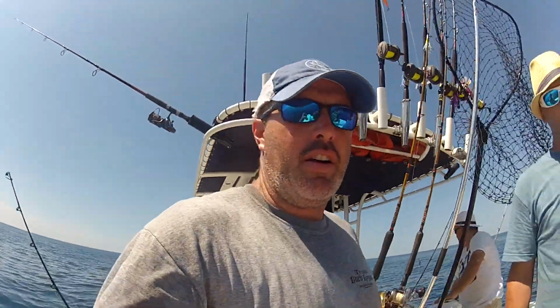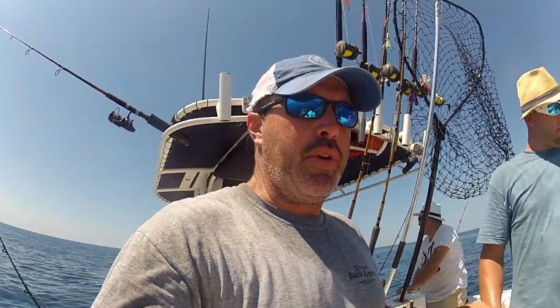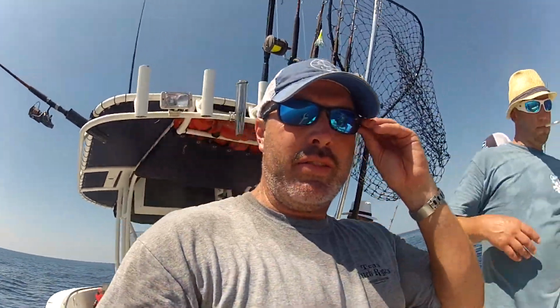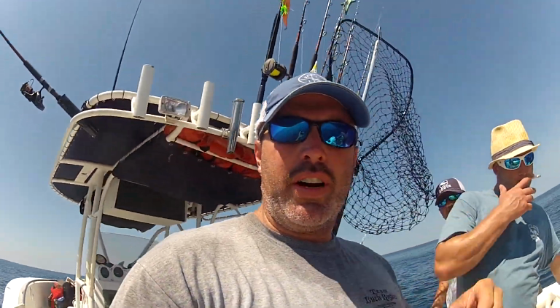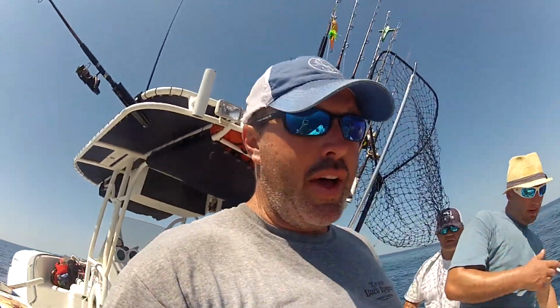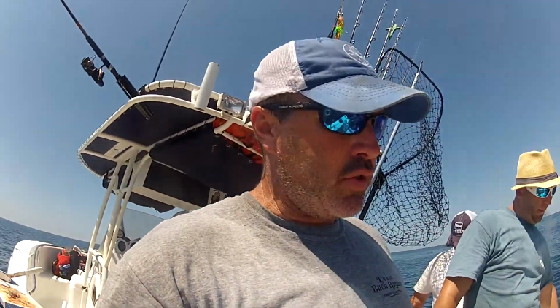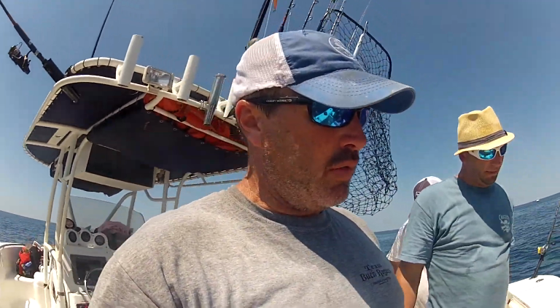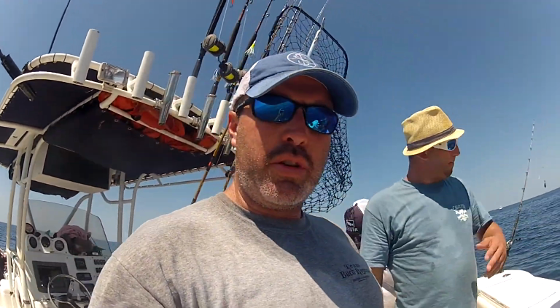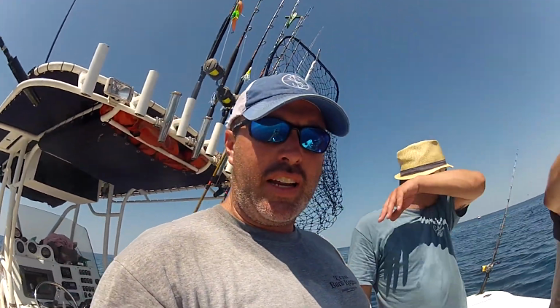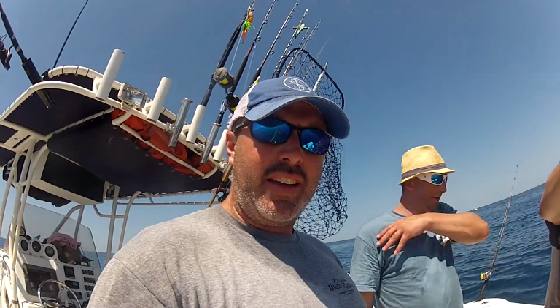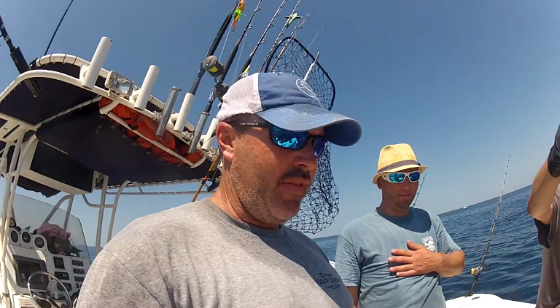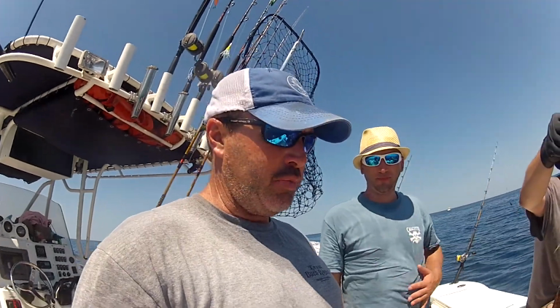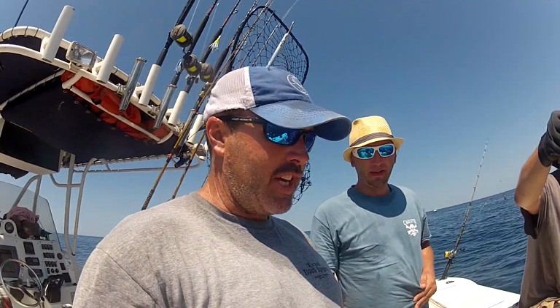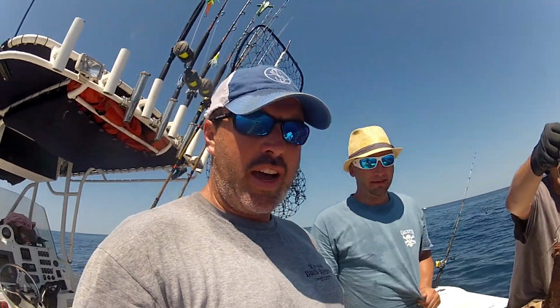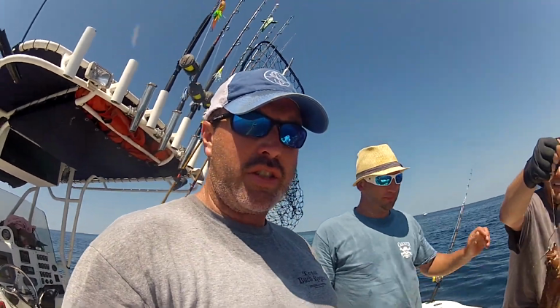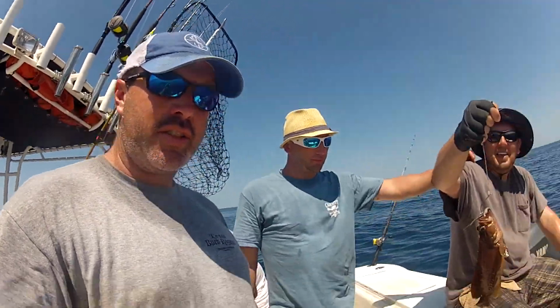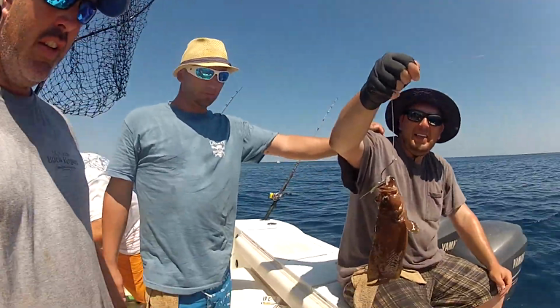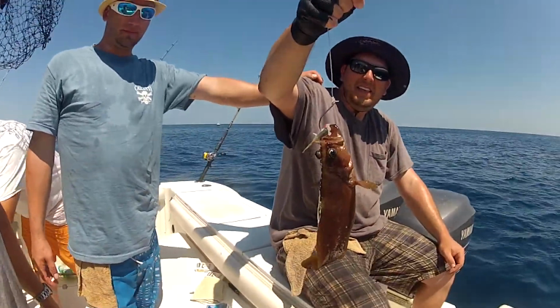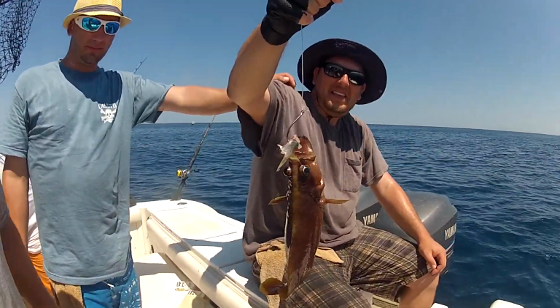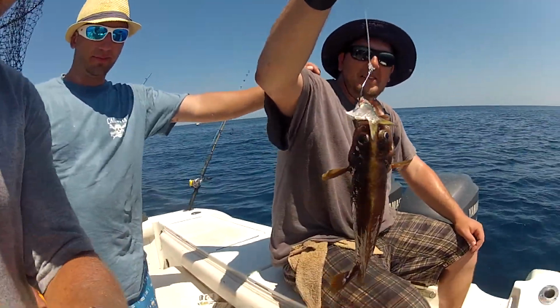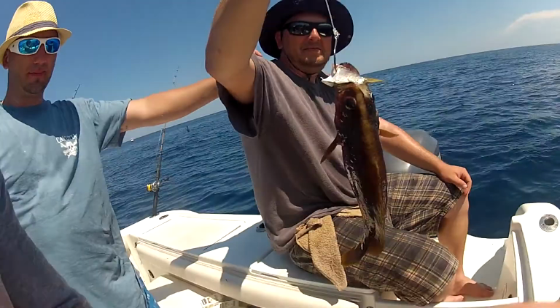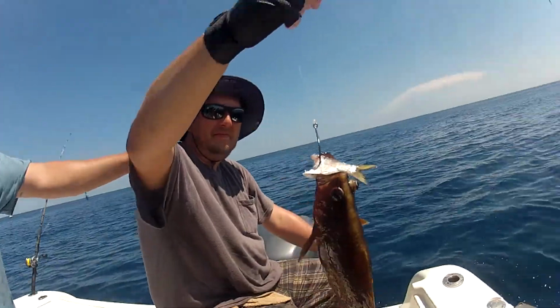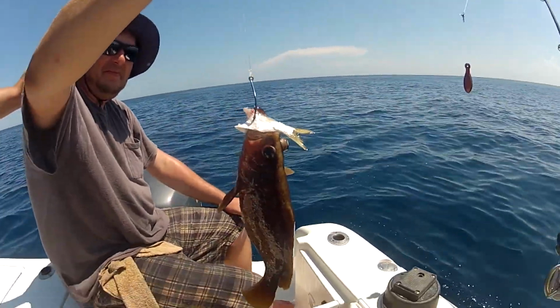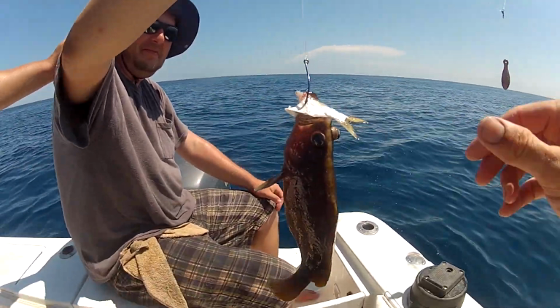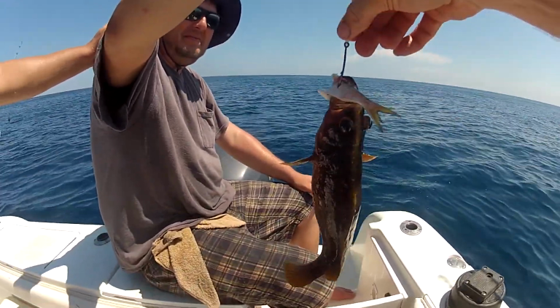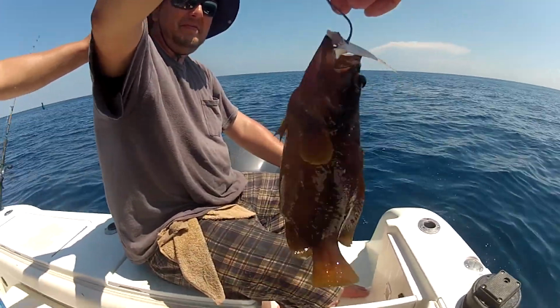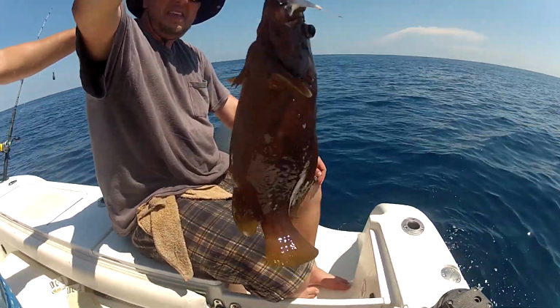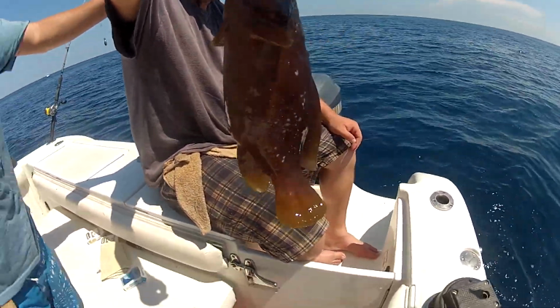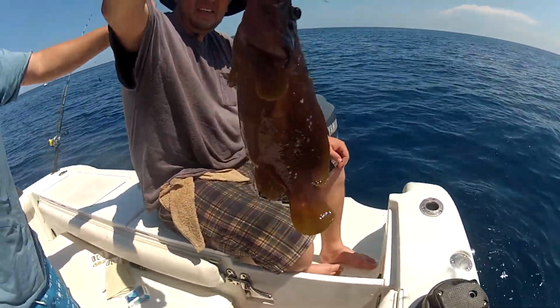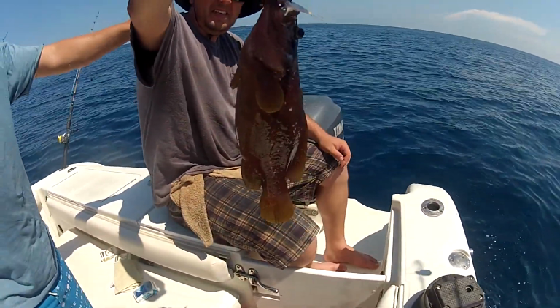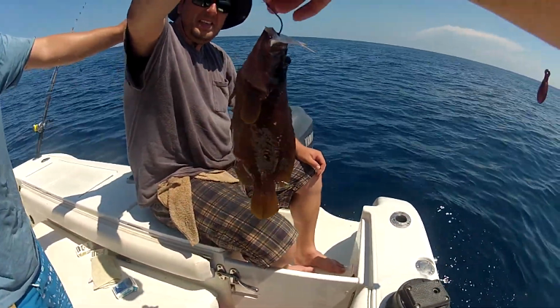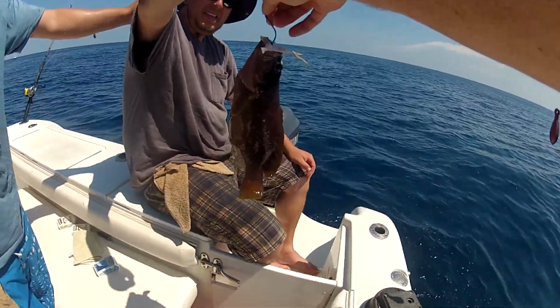All right, here we are. We're 30 miles offshore. We're going to do a quick clinic today. I've had a bunch of people ask me what kind of fish this is. So what we're going to do is take this as an opportunity to show you guys what you're supposed to do with this fish right here.